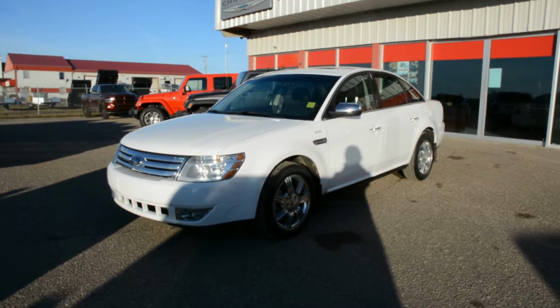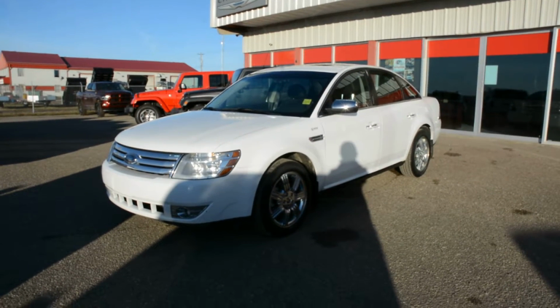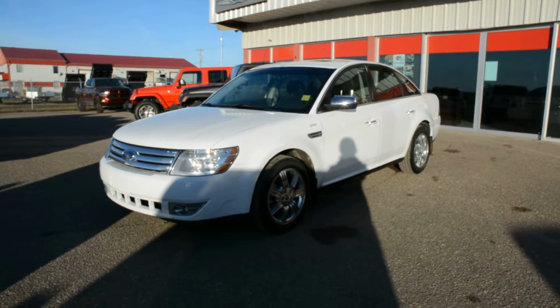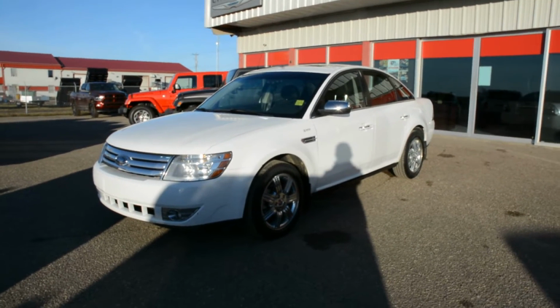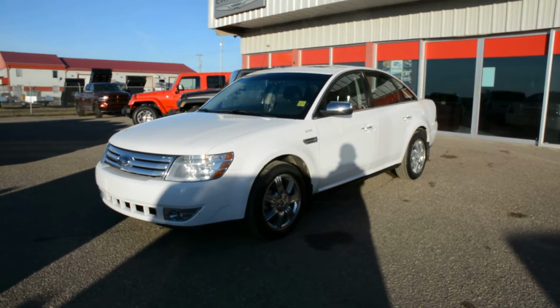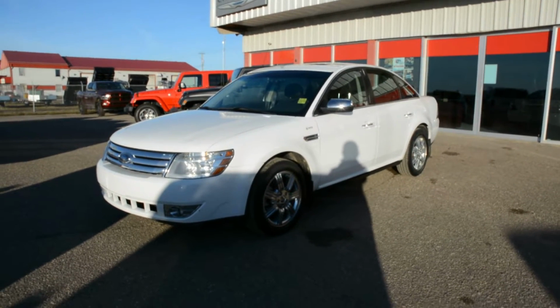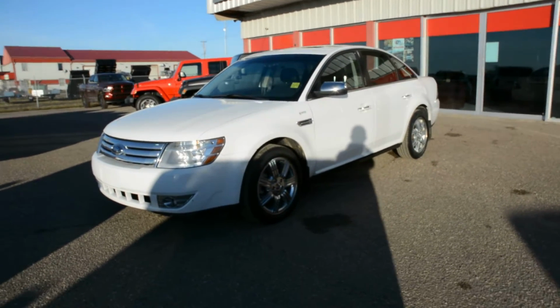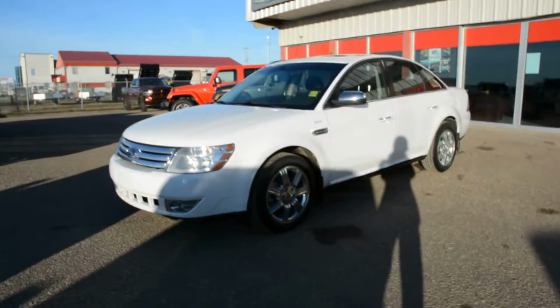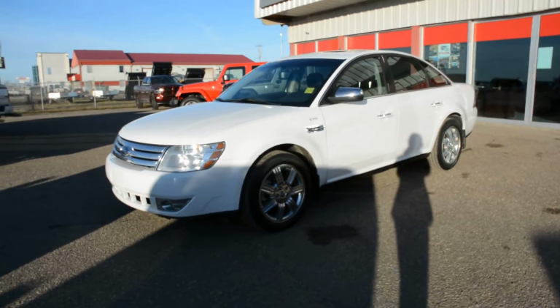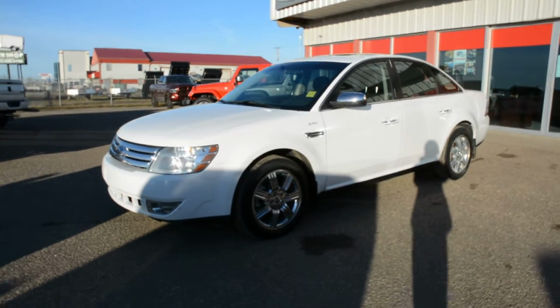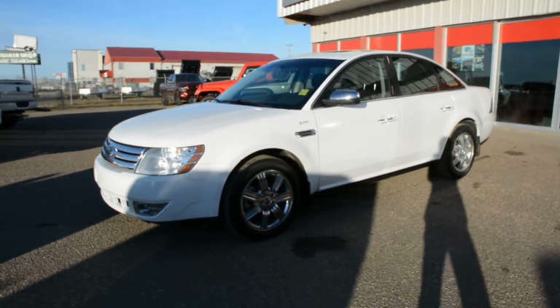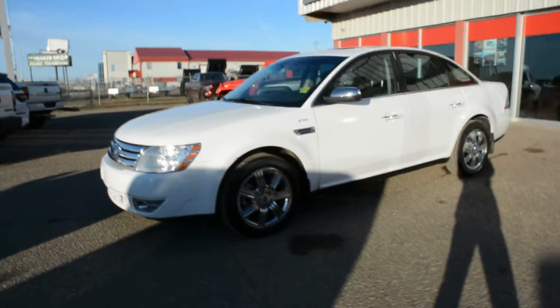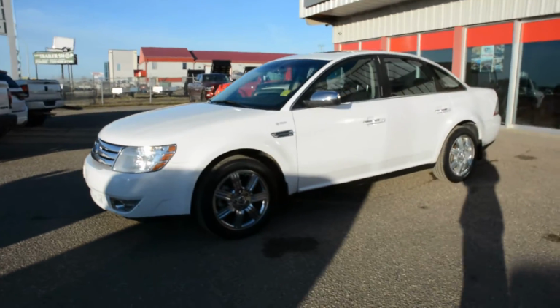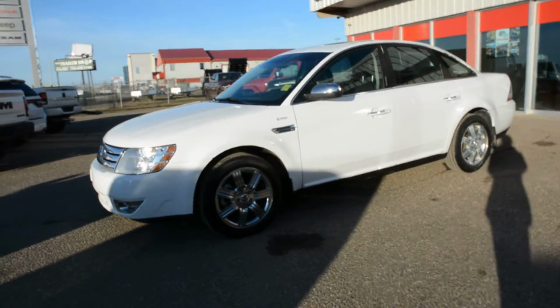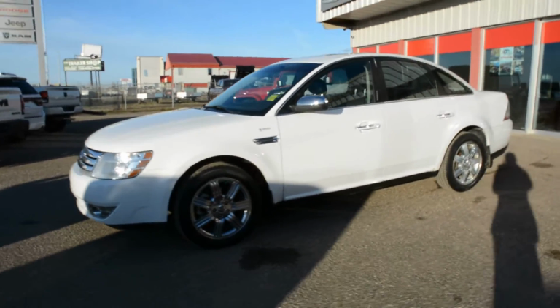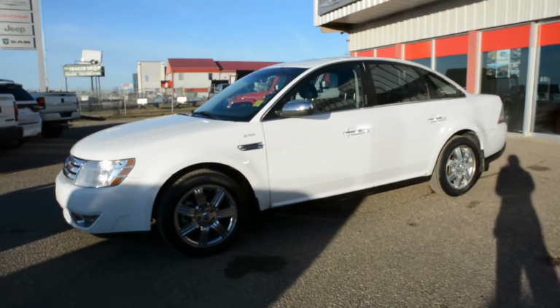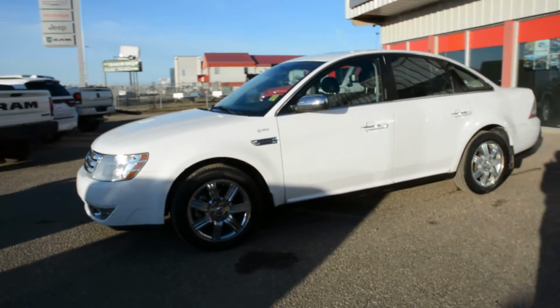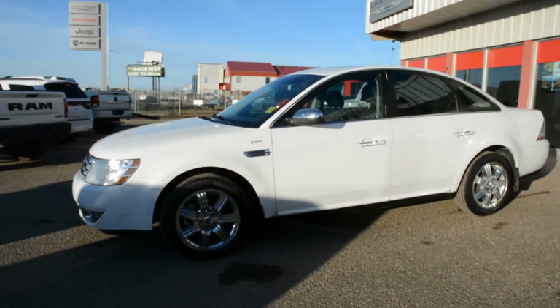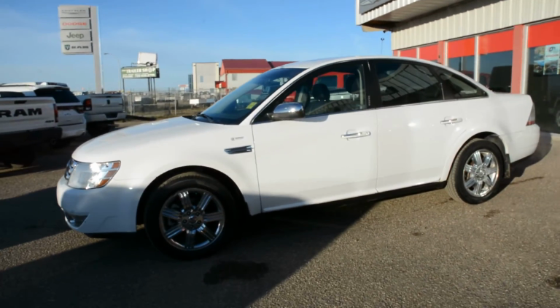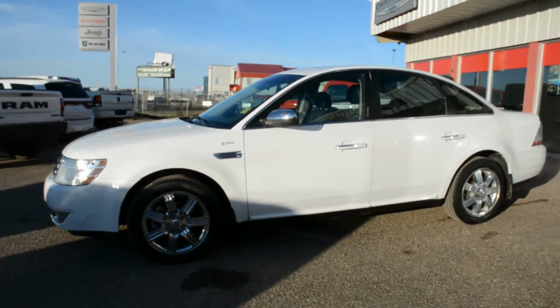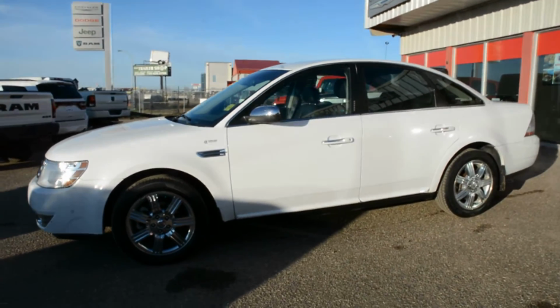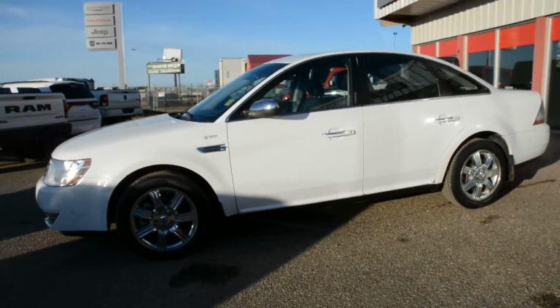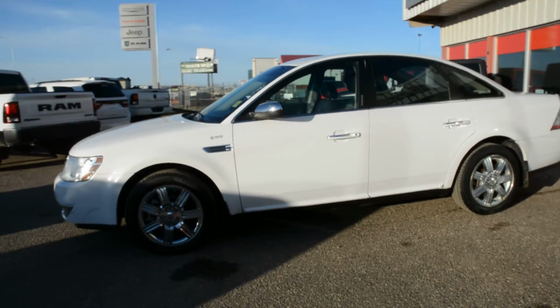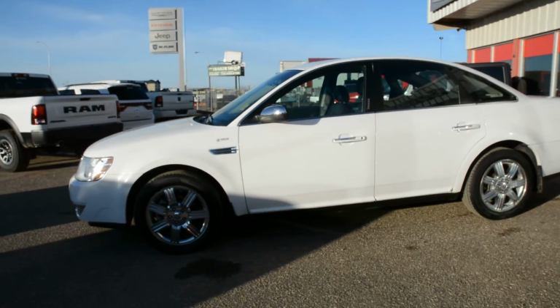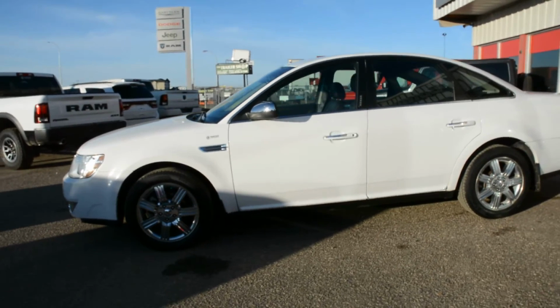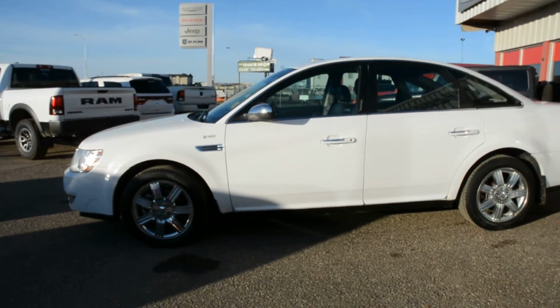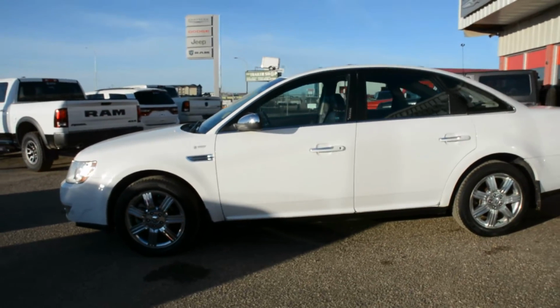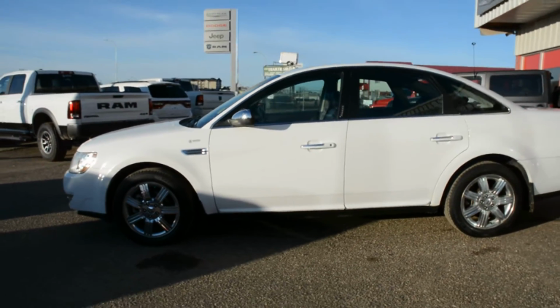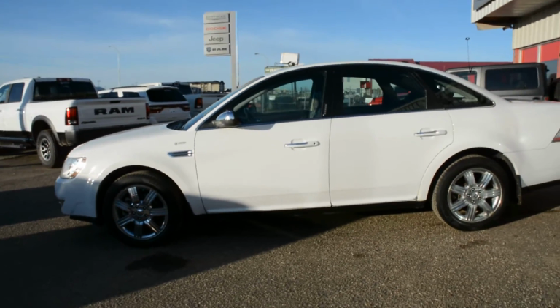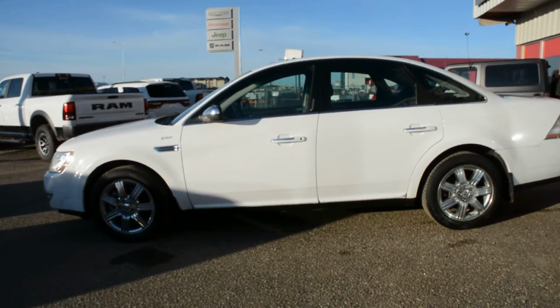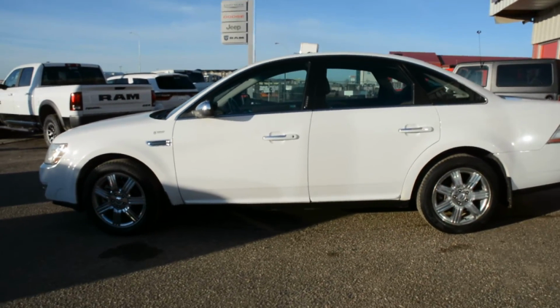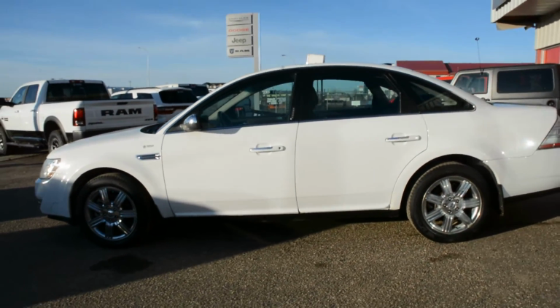Hi everybody, Brittany here over at Bonnyville Dodge. Just here to show you this pre-owned 2008 Ford Taurus we have here on the lot. We're just going to take a walk around the unit today to show you some of the features and options that this model has to offer.